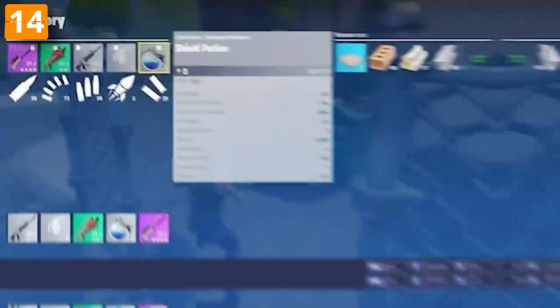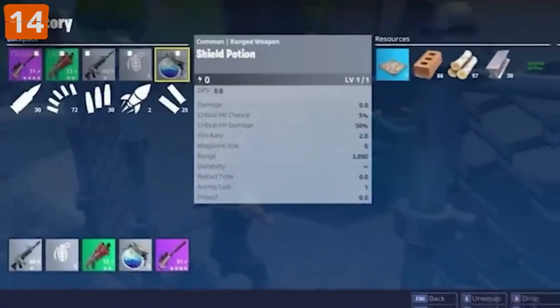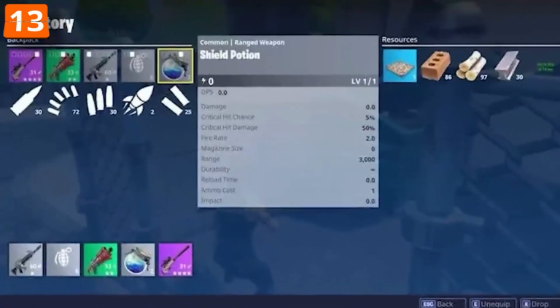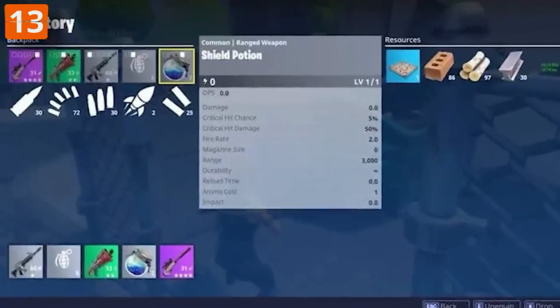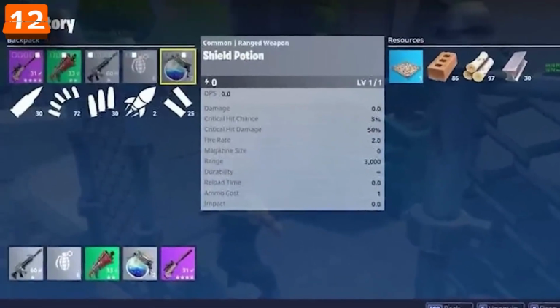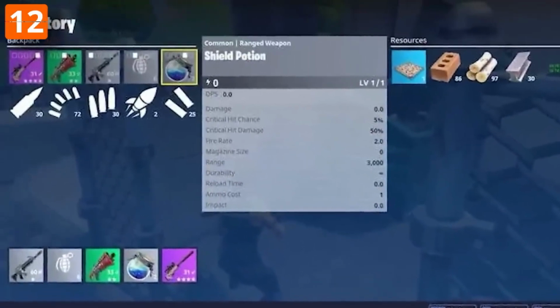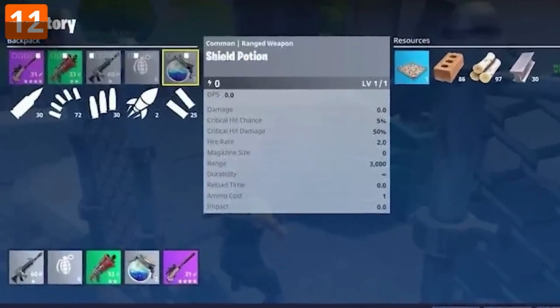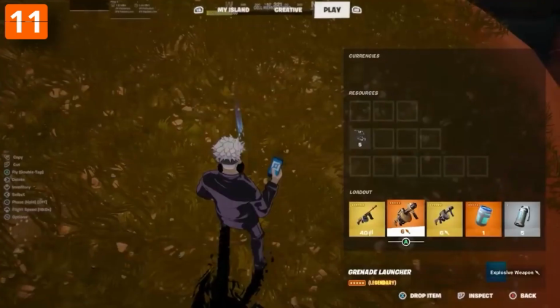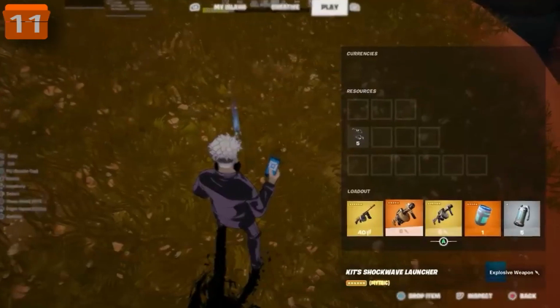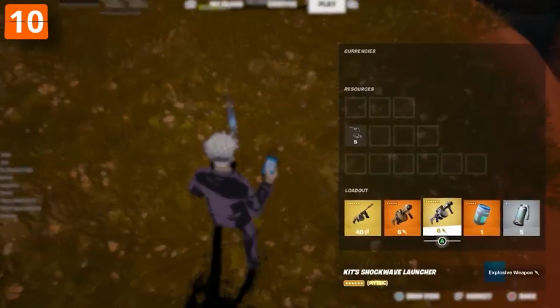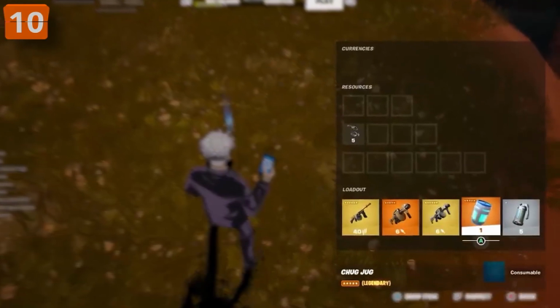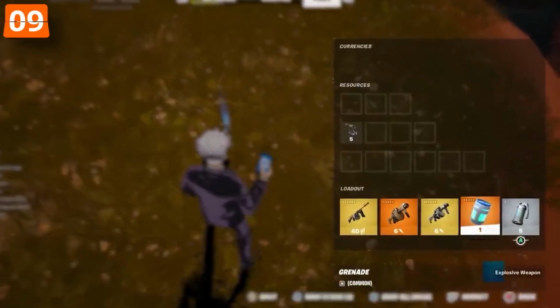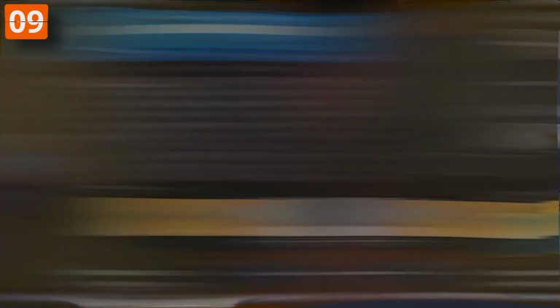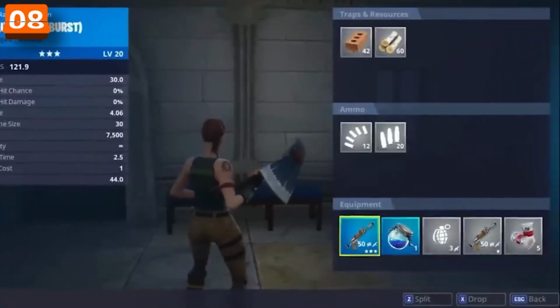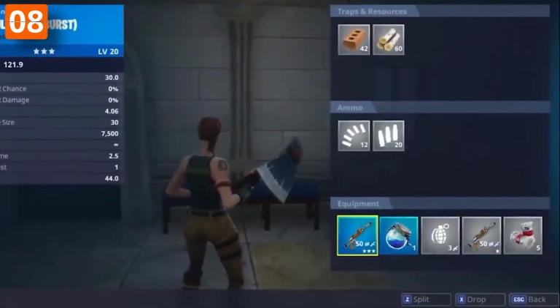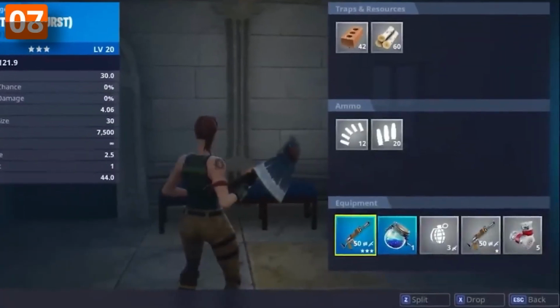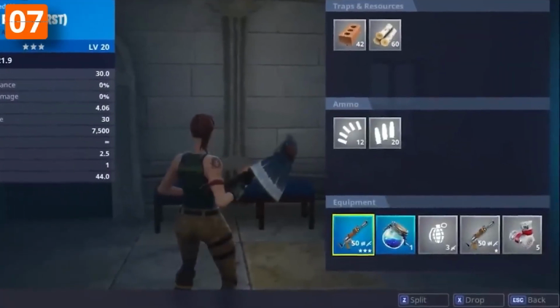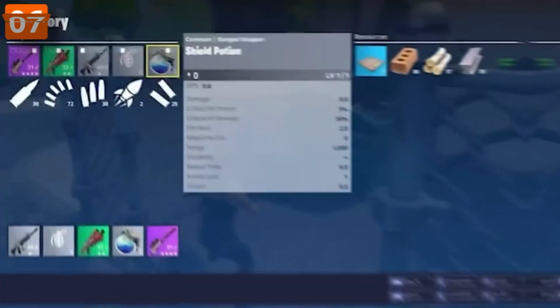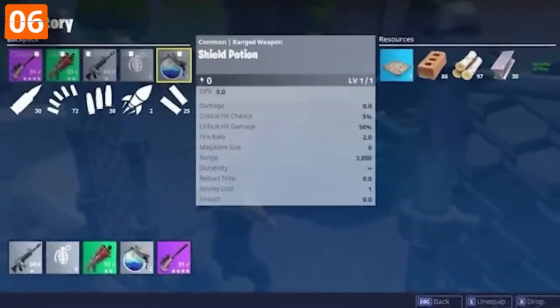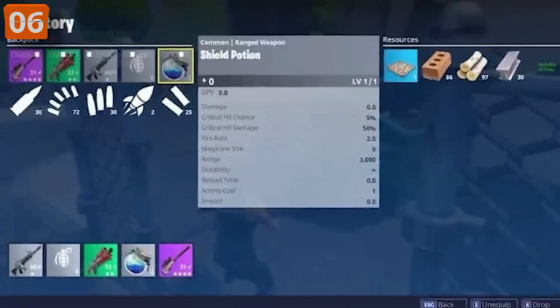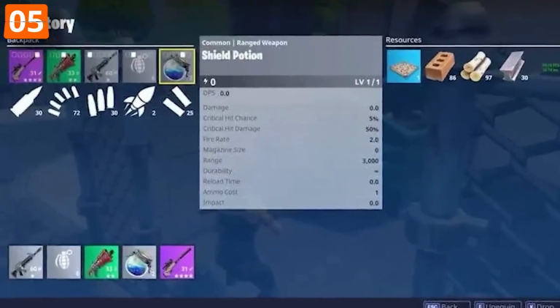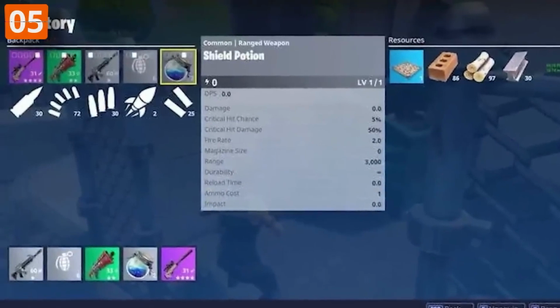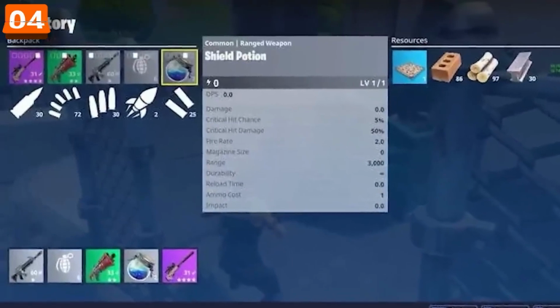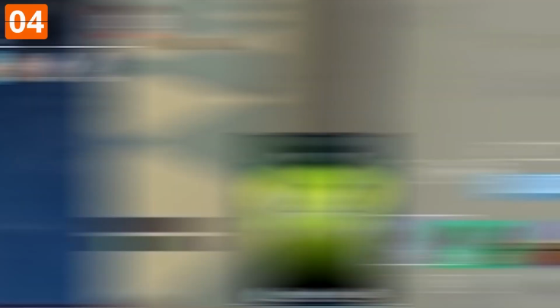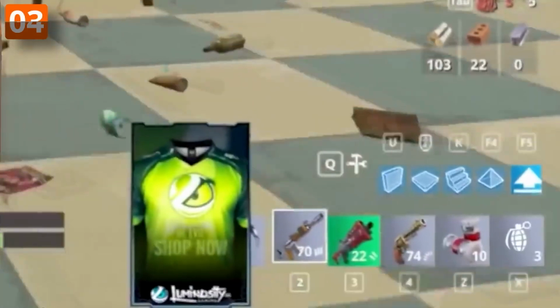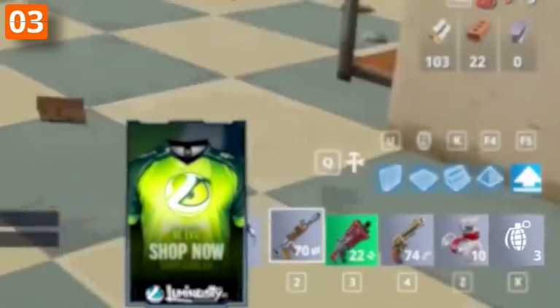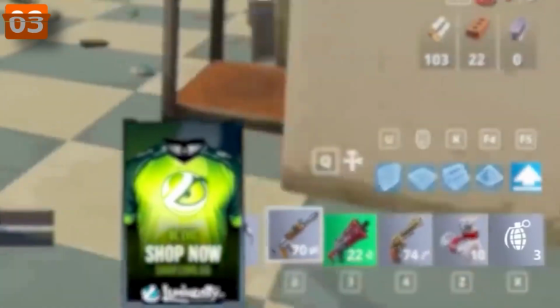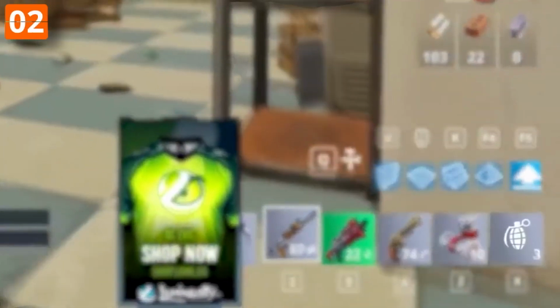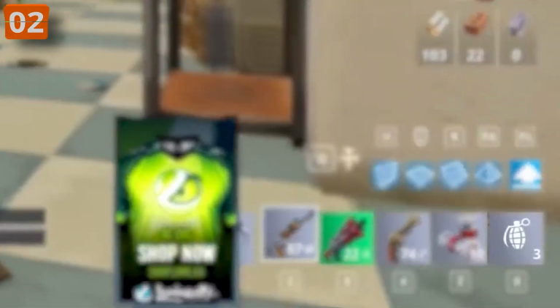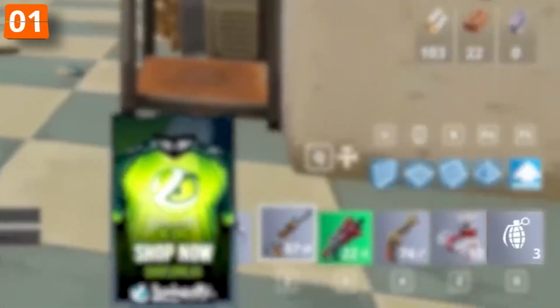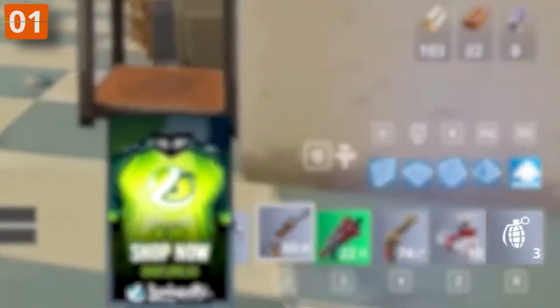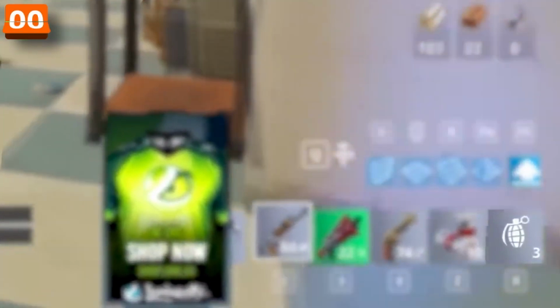I nearly forgot how different the original inventory used to be. It seems like it's been the same way since Fortnite first came out, but that's not quite accurate. In the first few weeks, the game's inventory looked very basic — they even used a plain white PNG for the grenade icon.